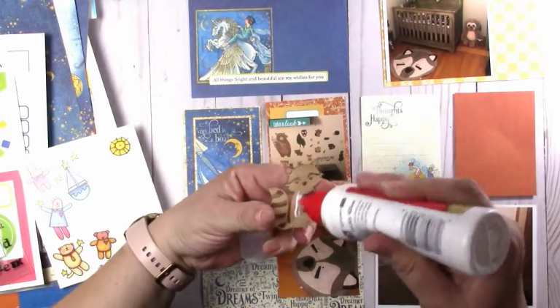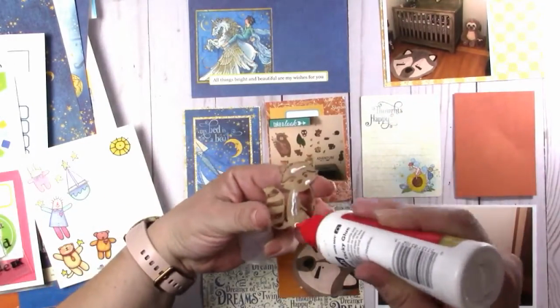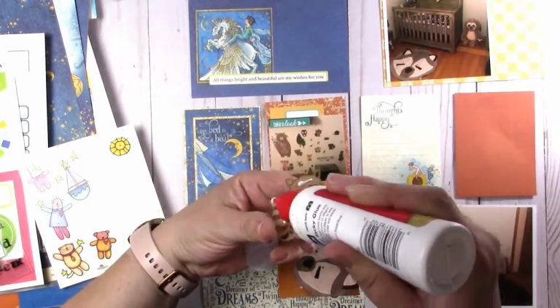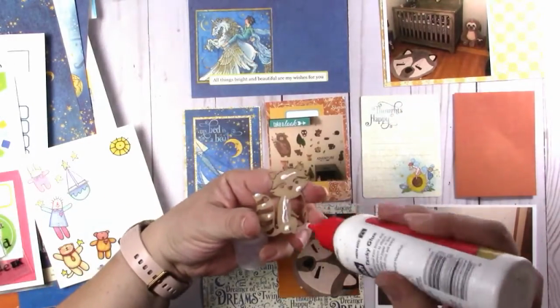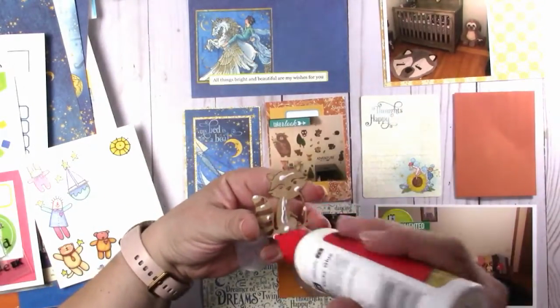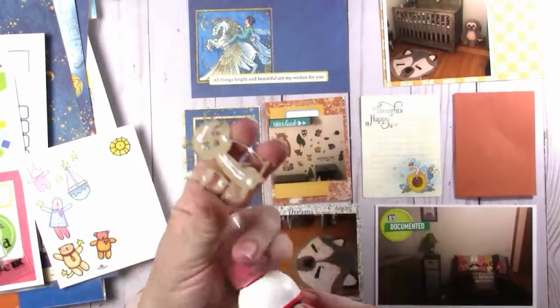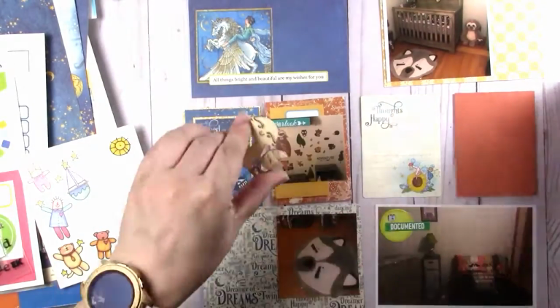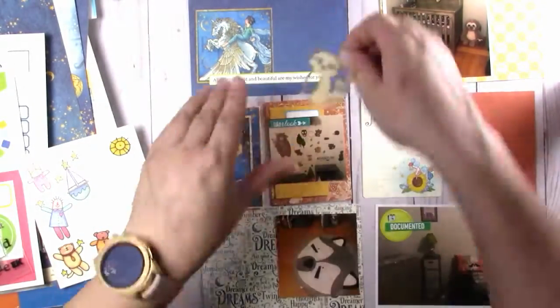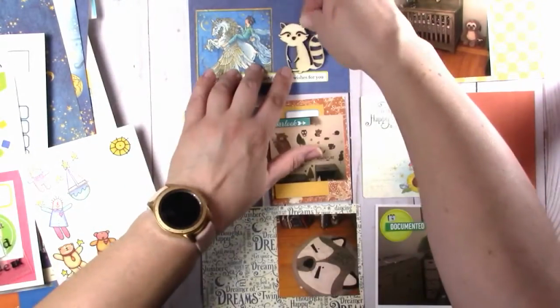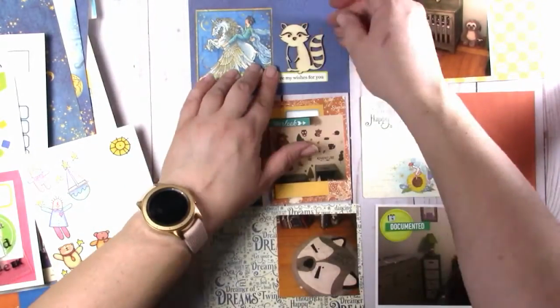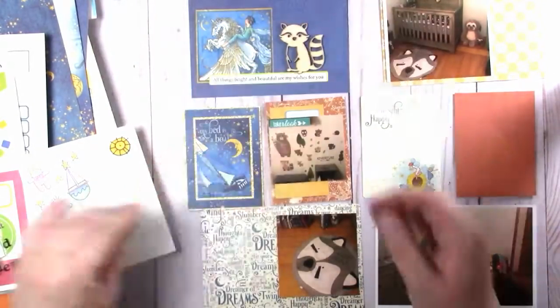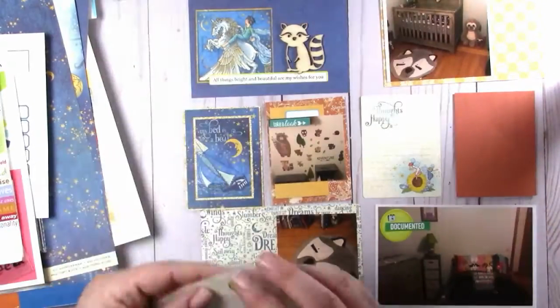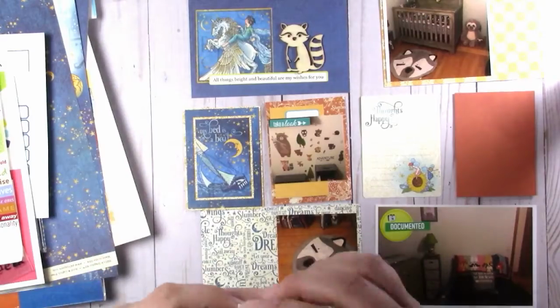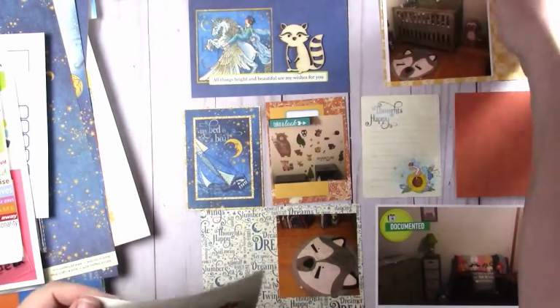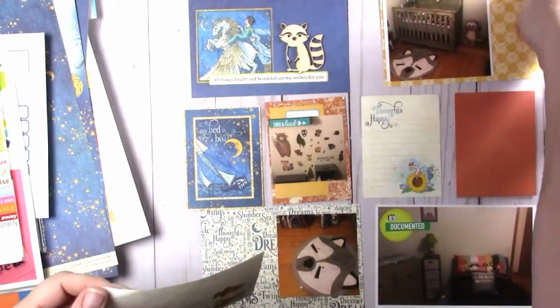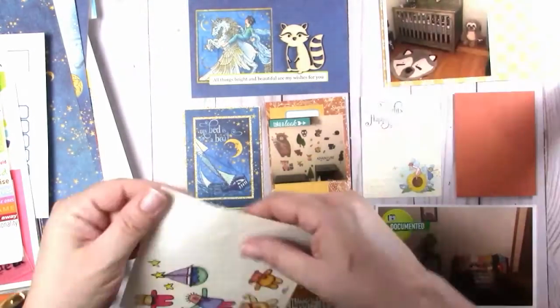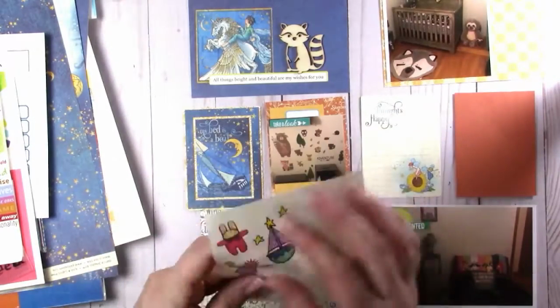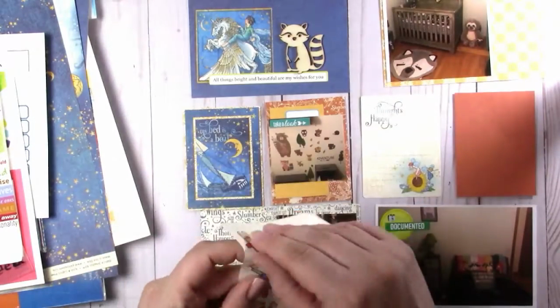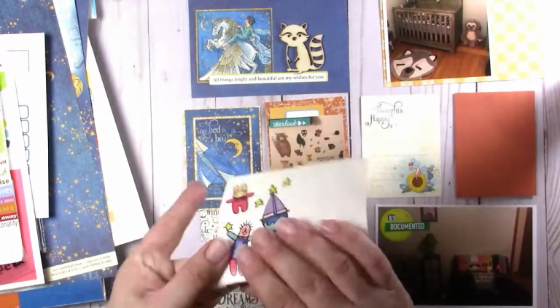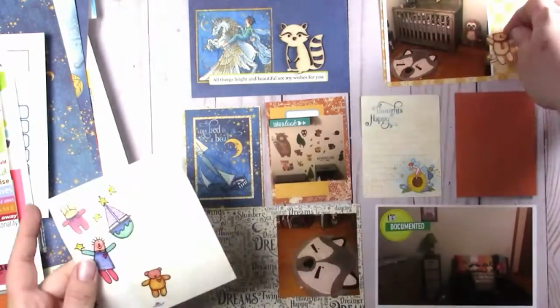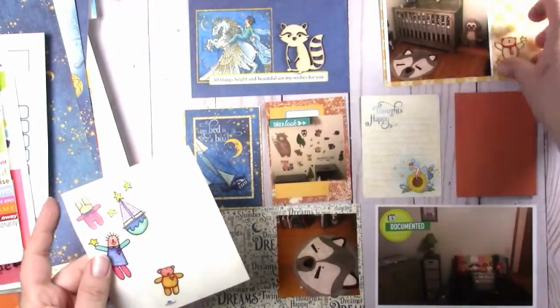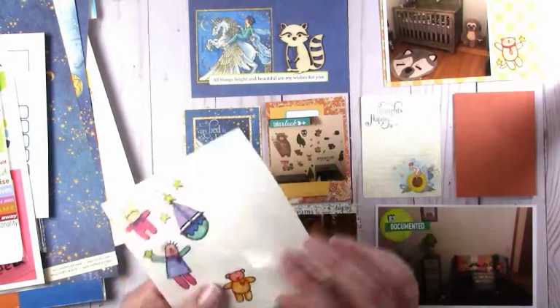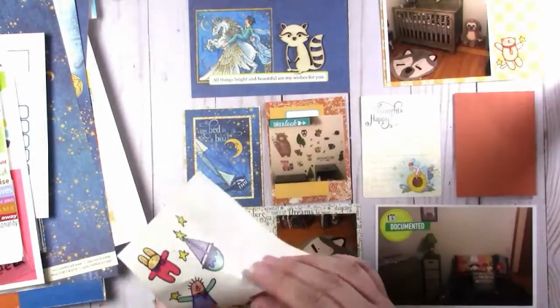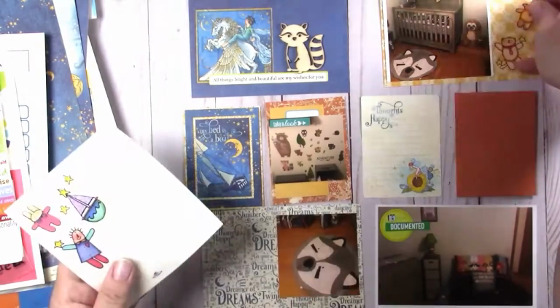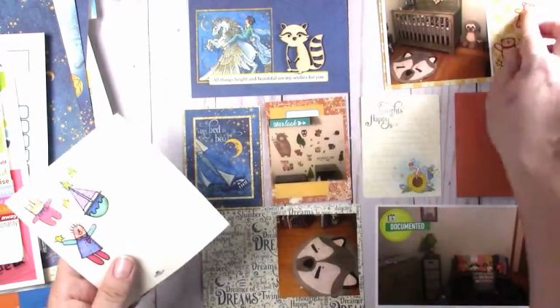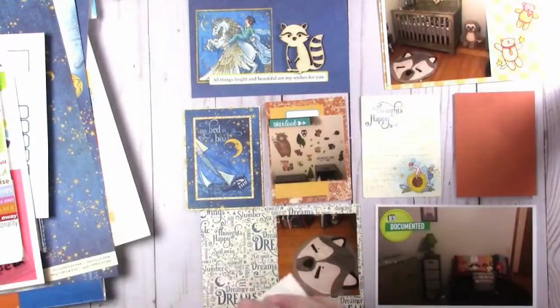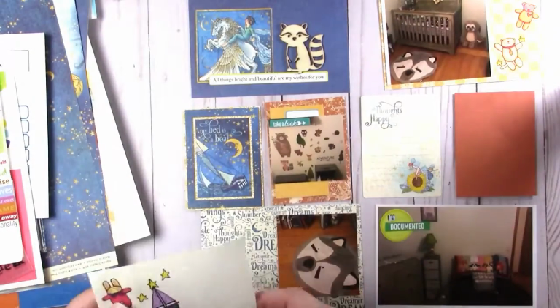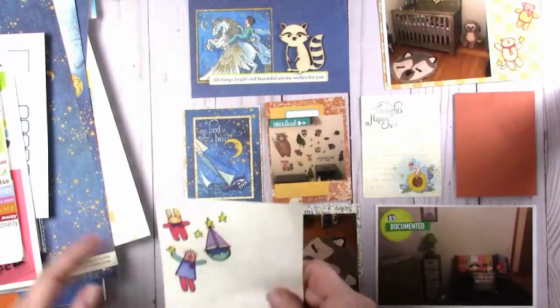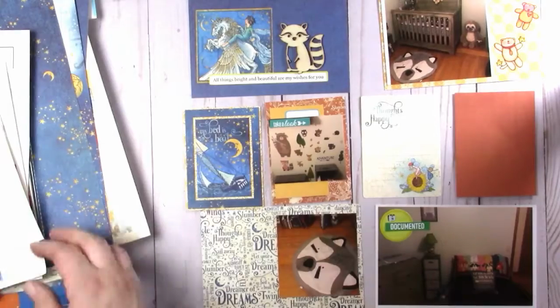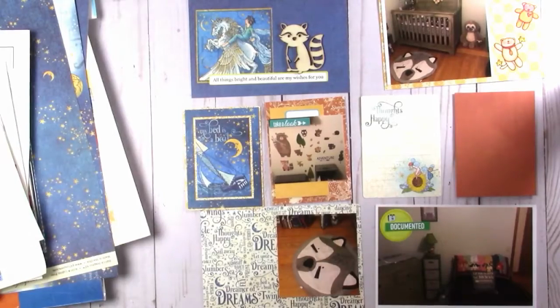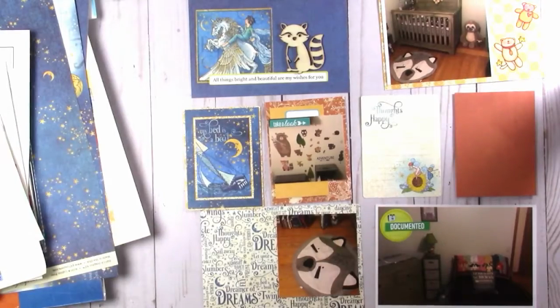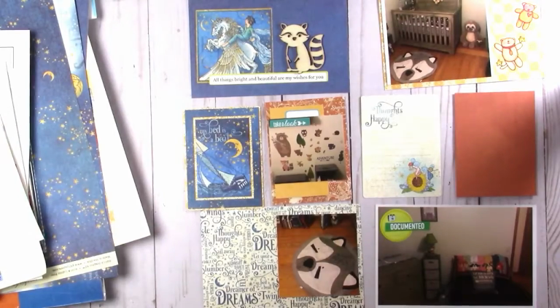Sorry about that shadow cast on the right-hand side. My glue is sitting directly in front of my light, so I'll have to watch that.